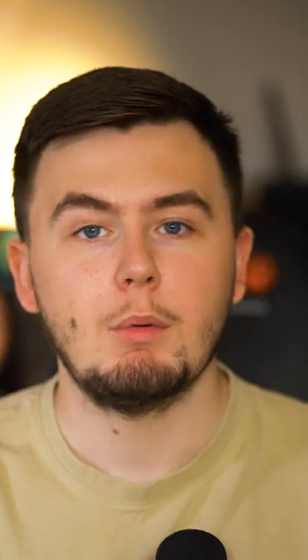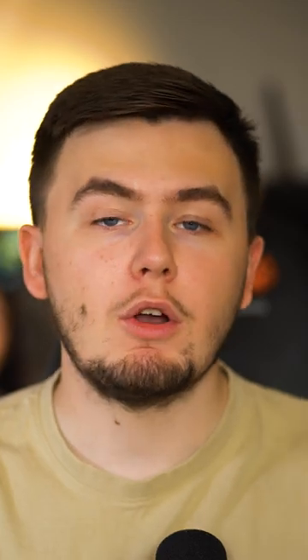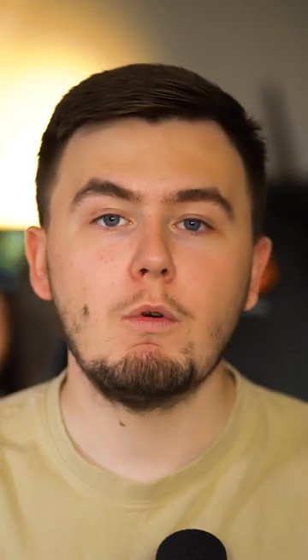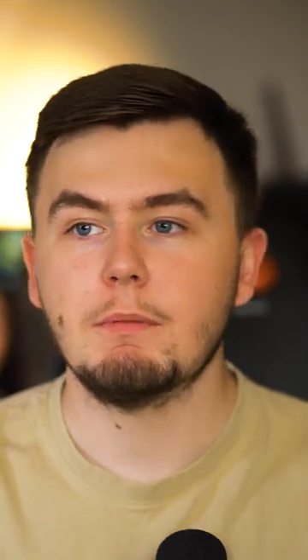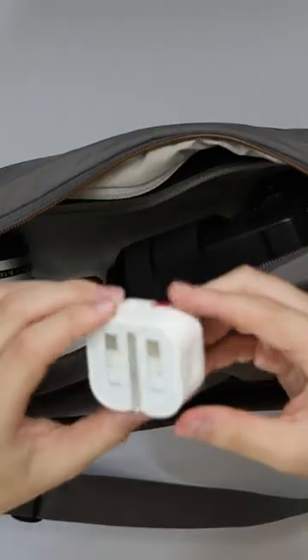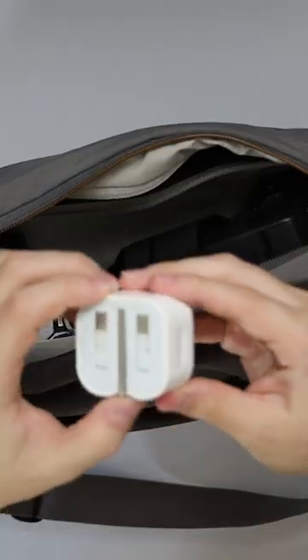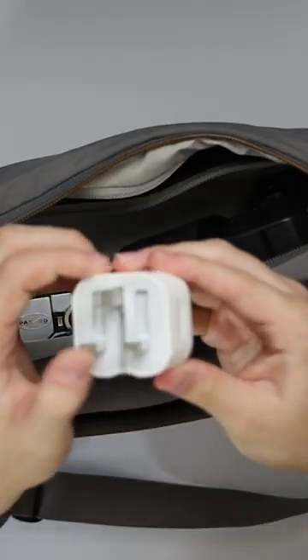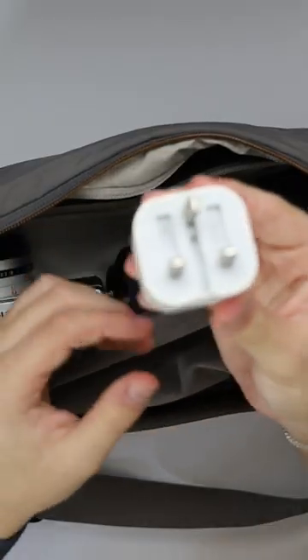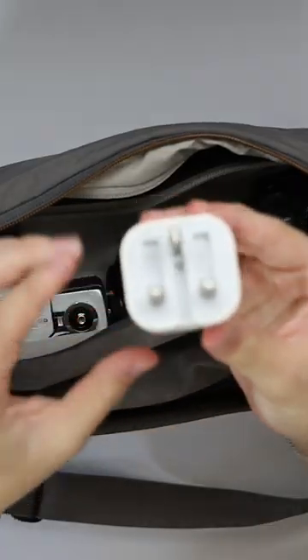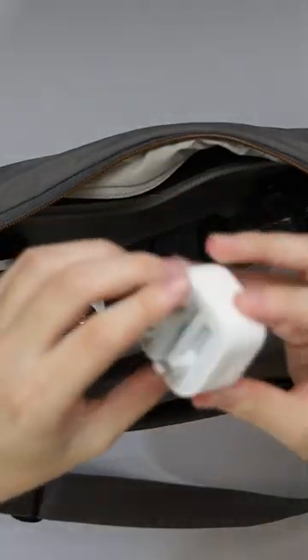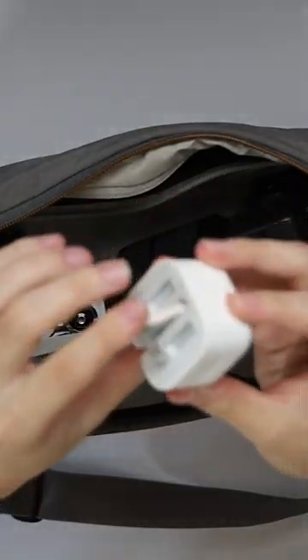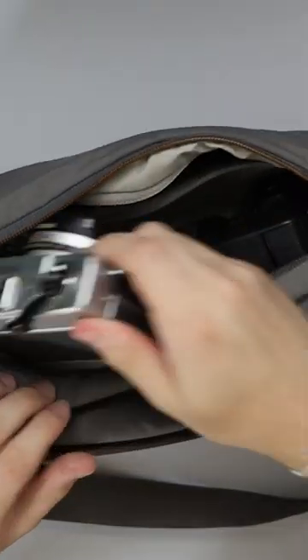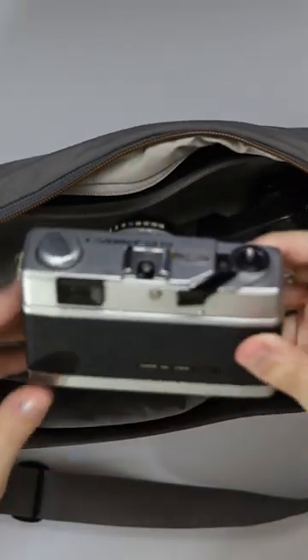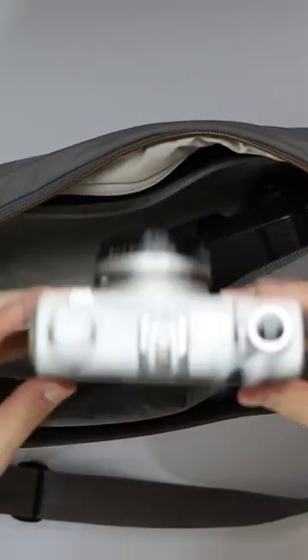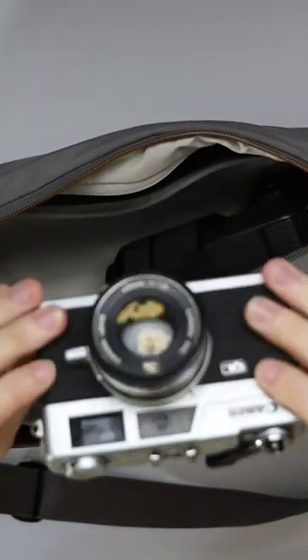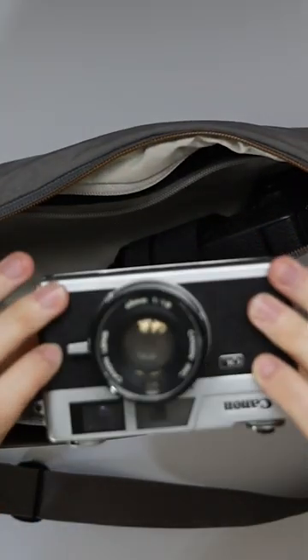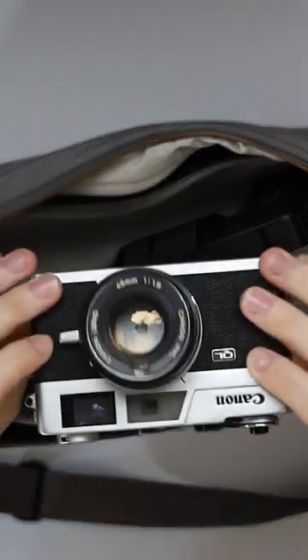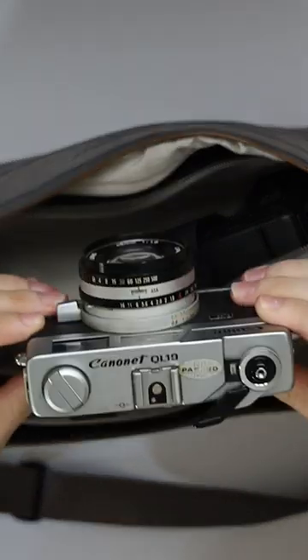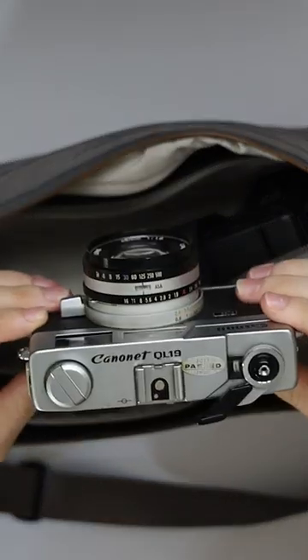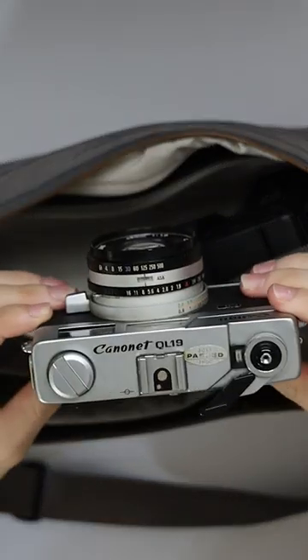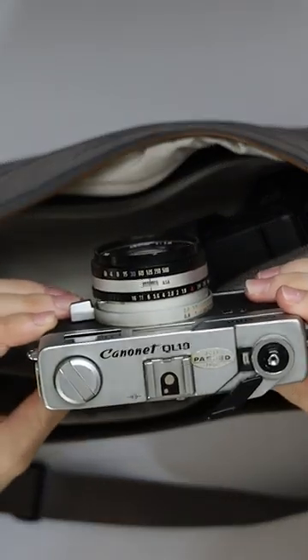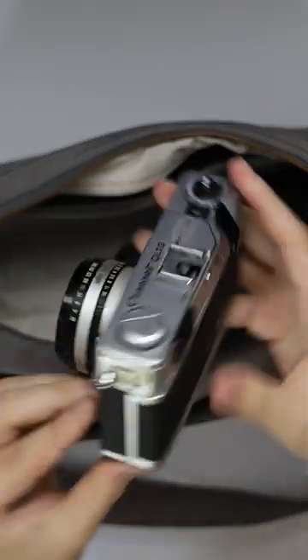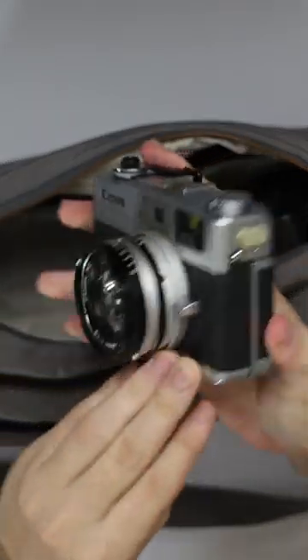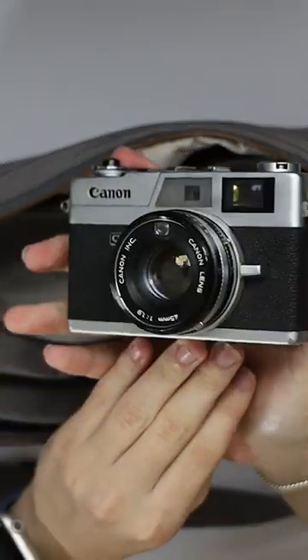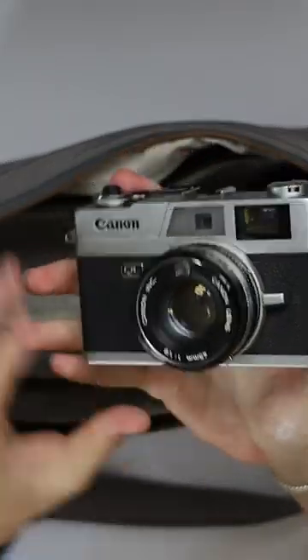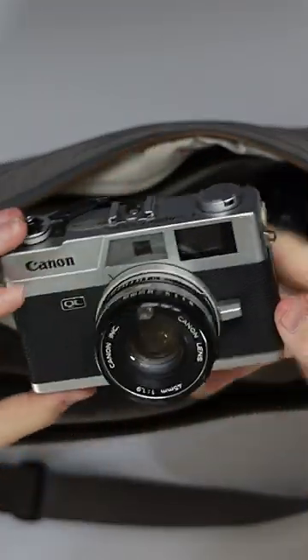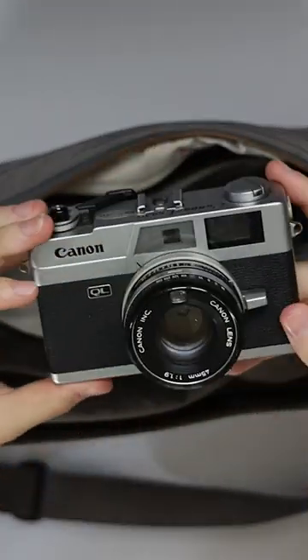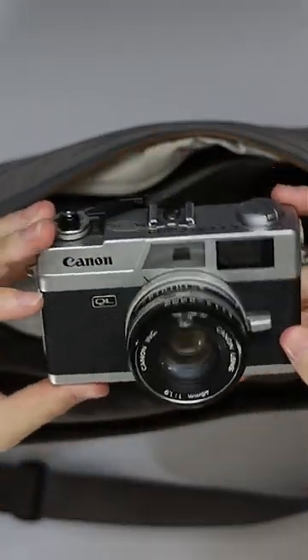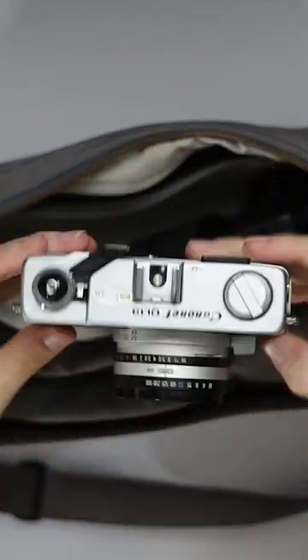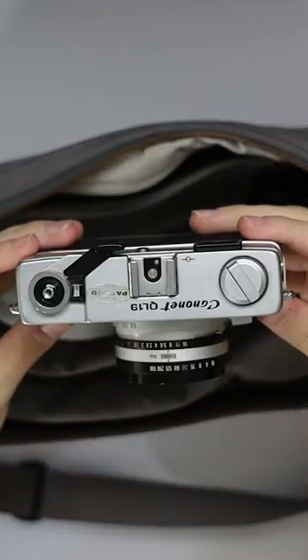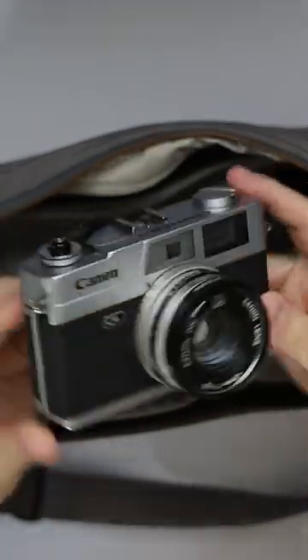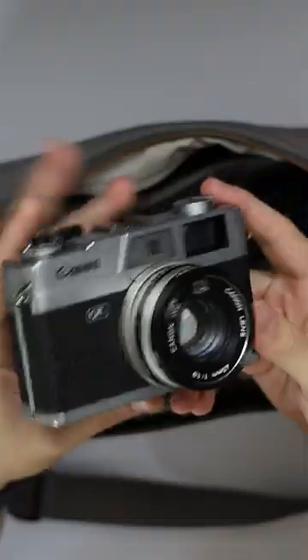We've then got a wall plug, pretty standard stuff, and then moving on to the next thing which is the Canon QL19 — this is a film camera from 70 years ago.